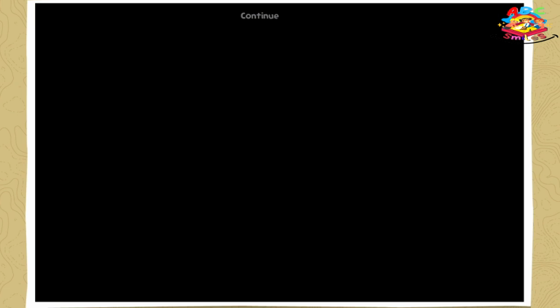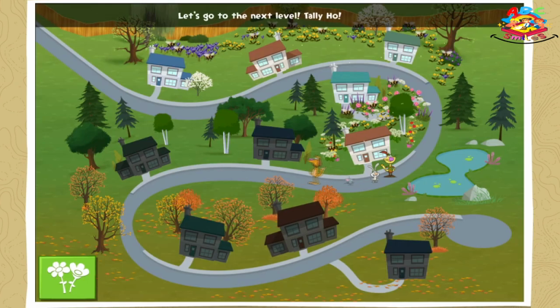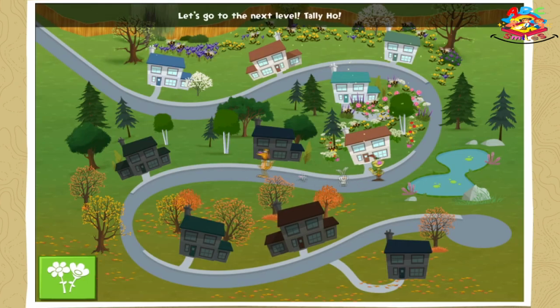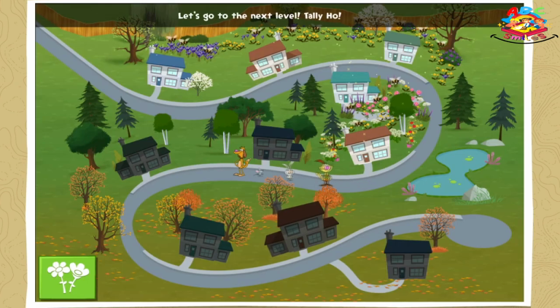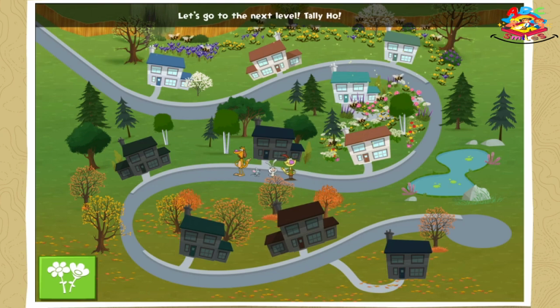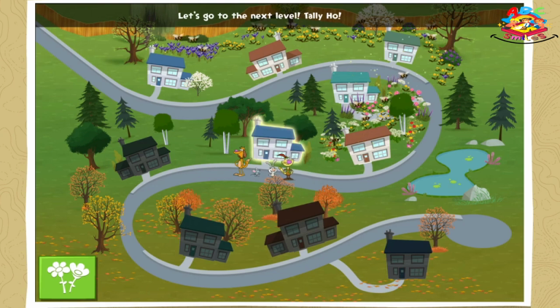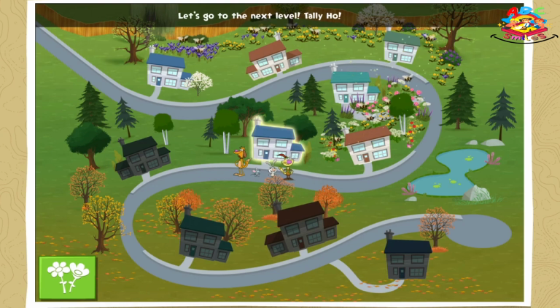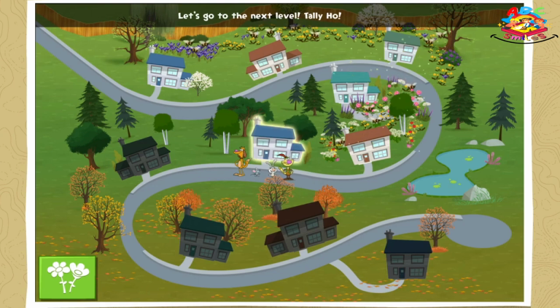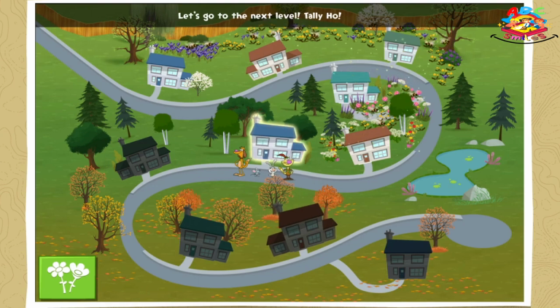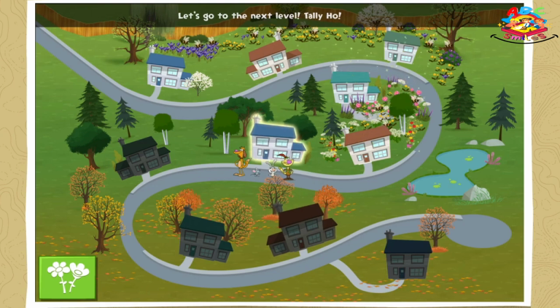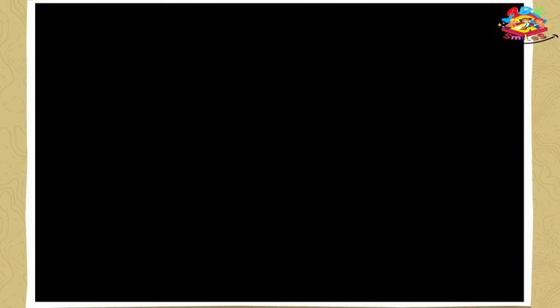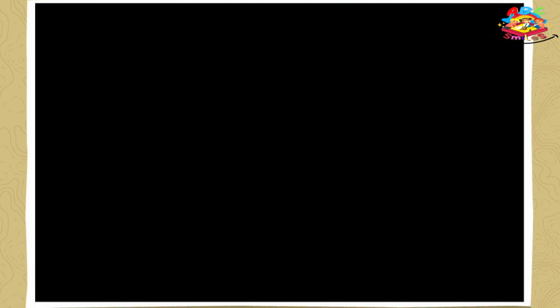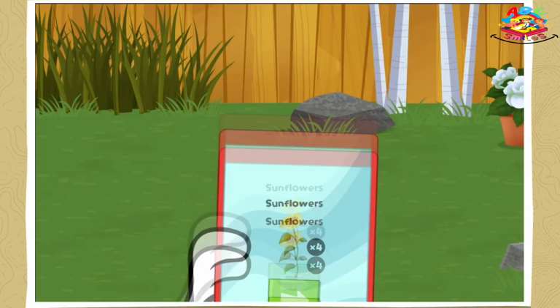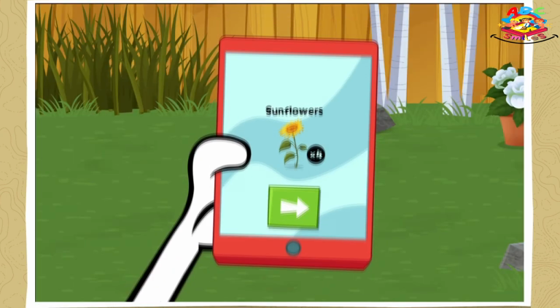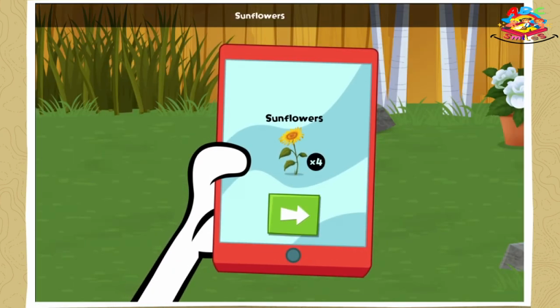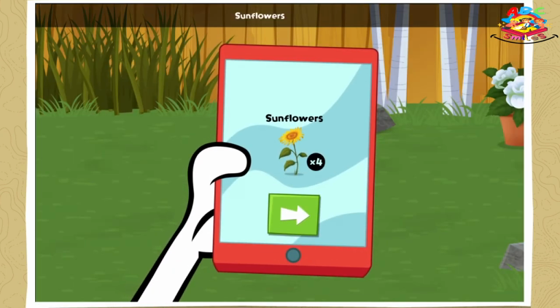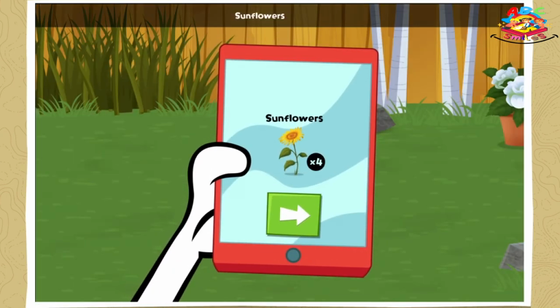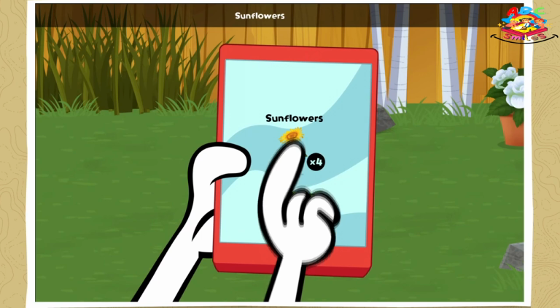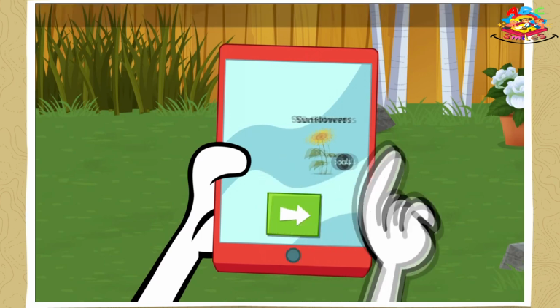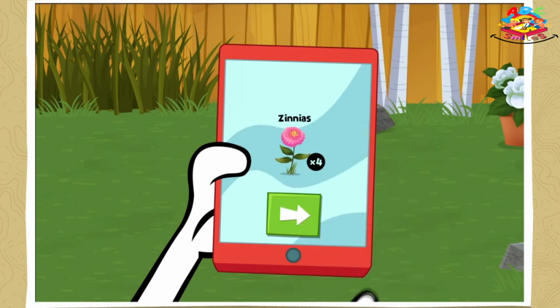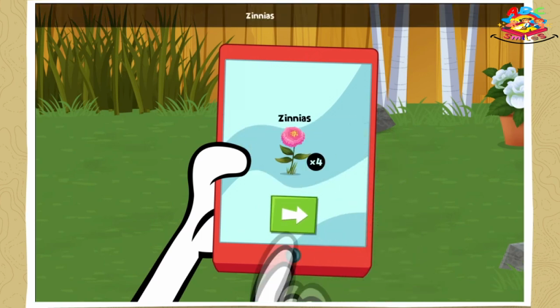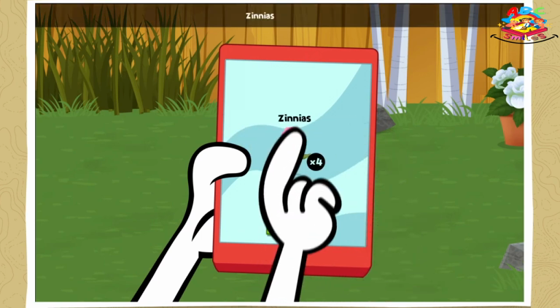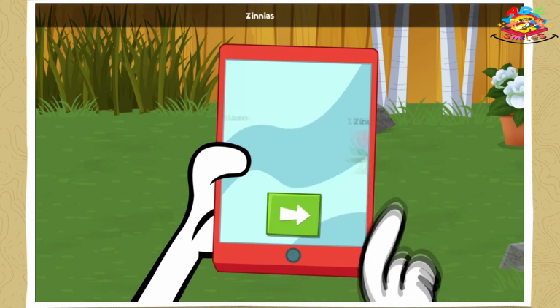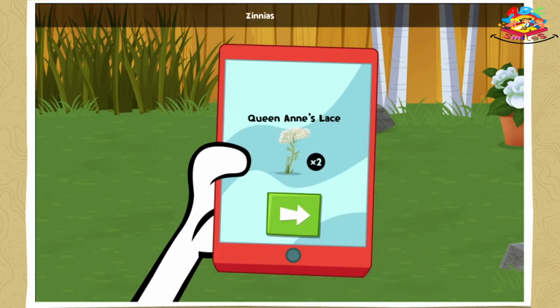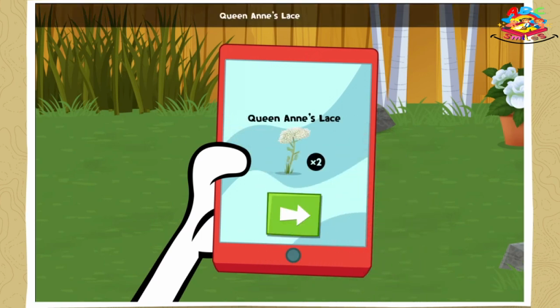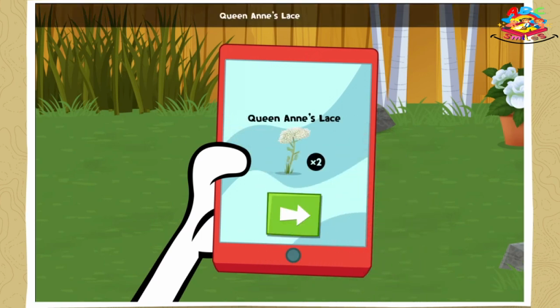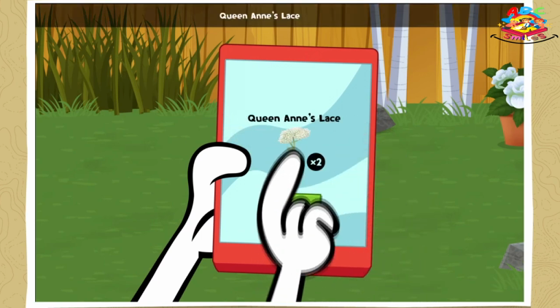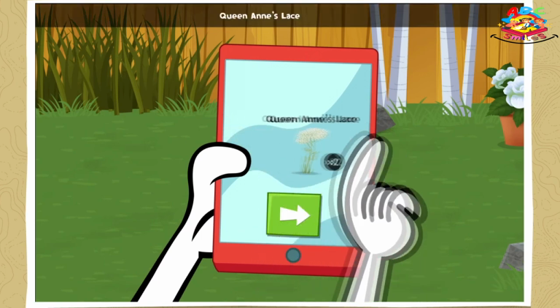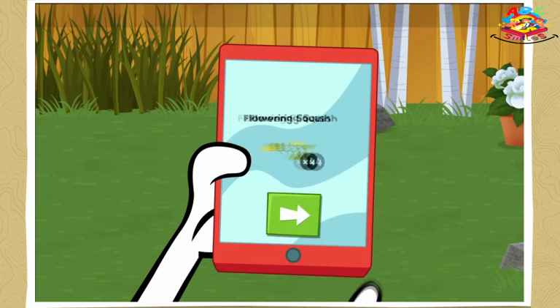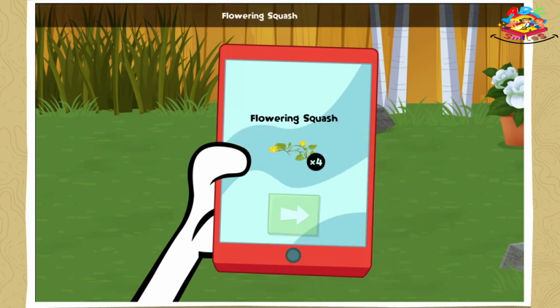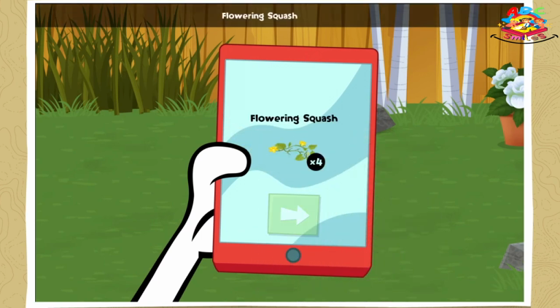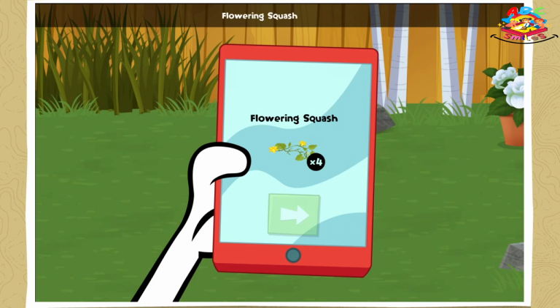Let's go to the next level! Tally-ho! Sunflowers! Zinnias! Queen Anne's lace! Flowering squash!